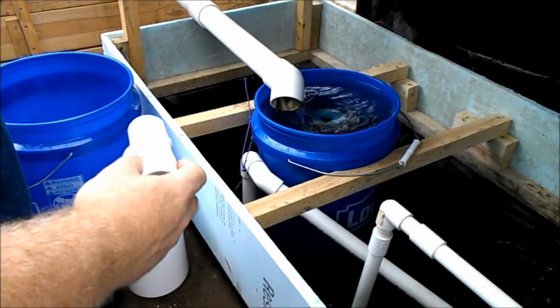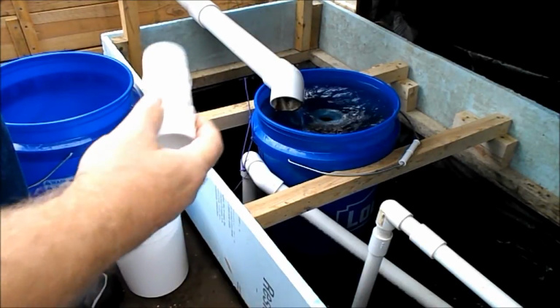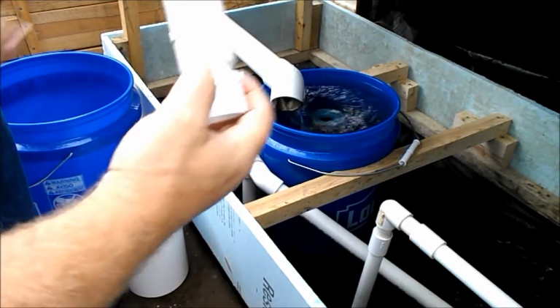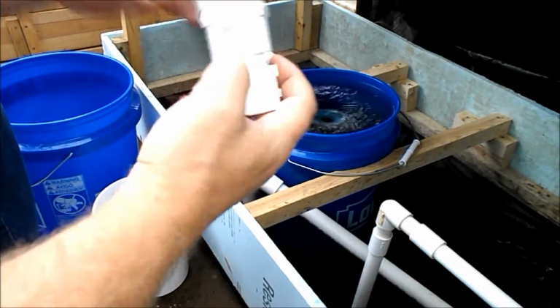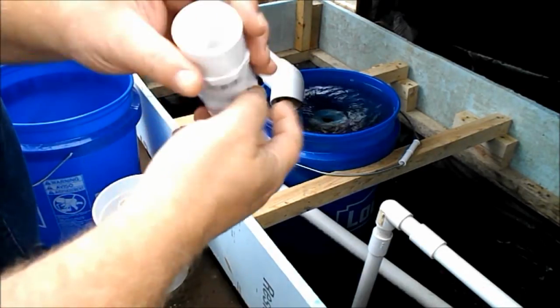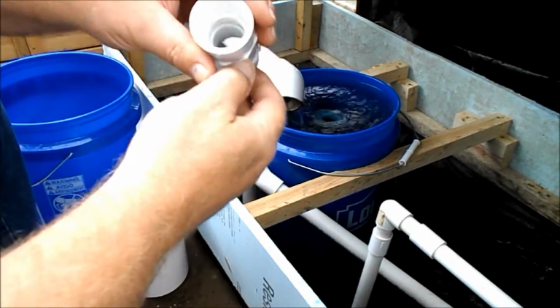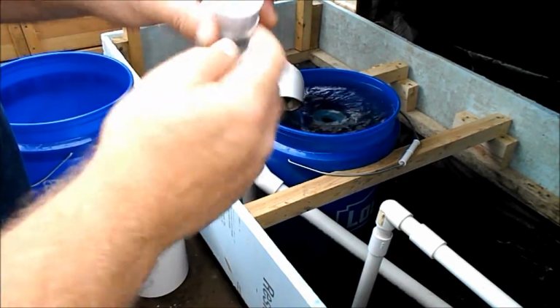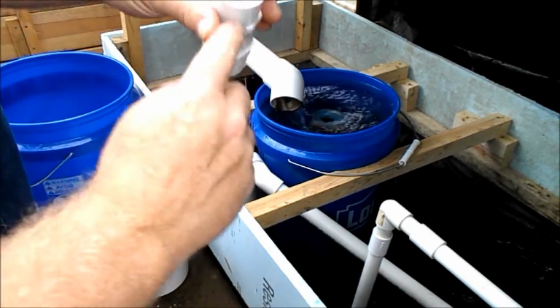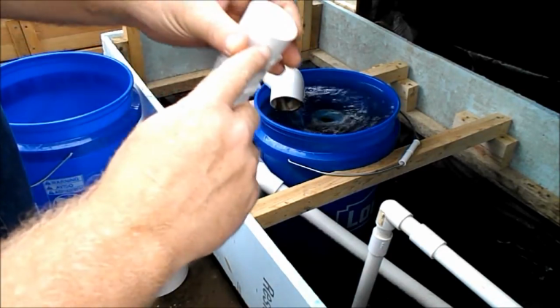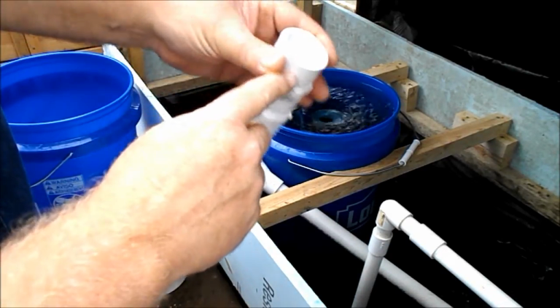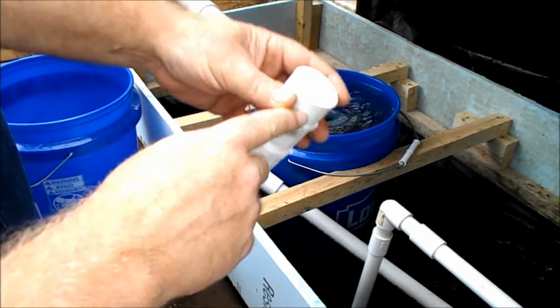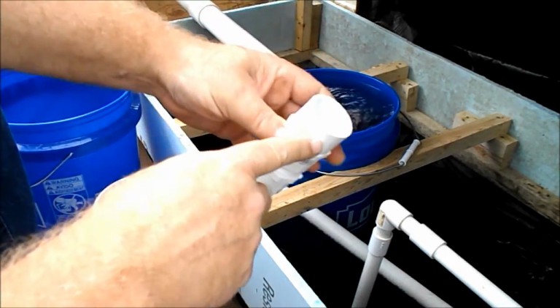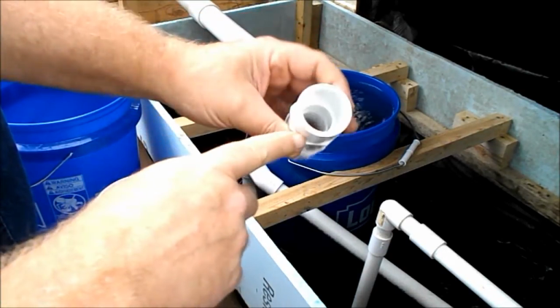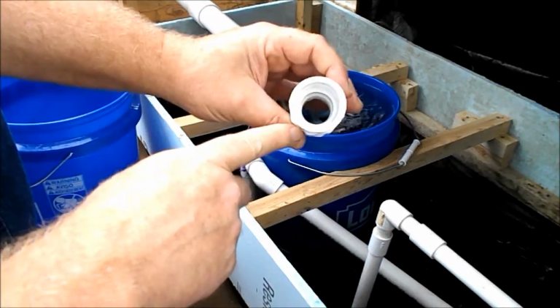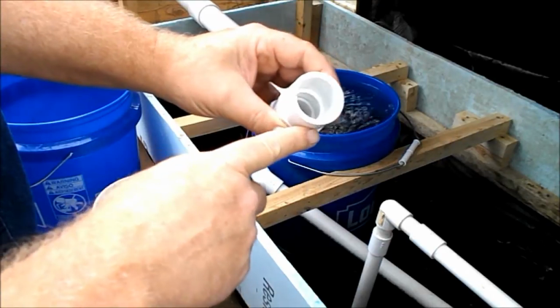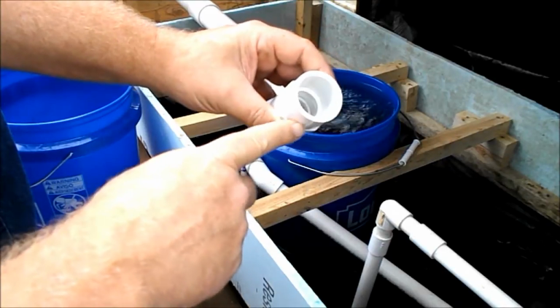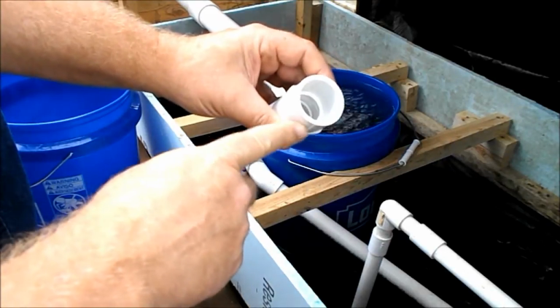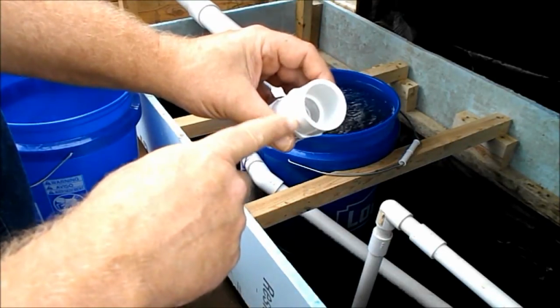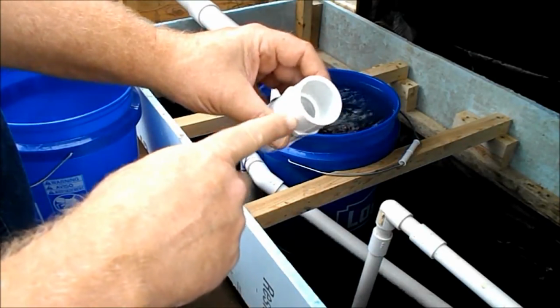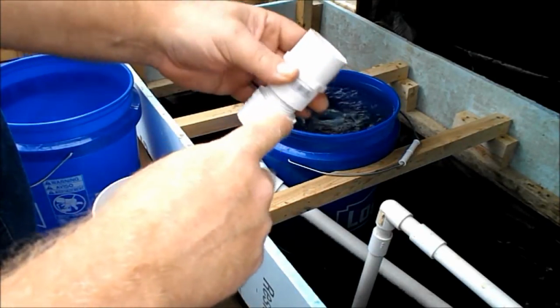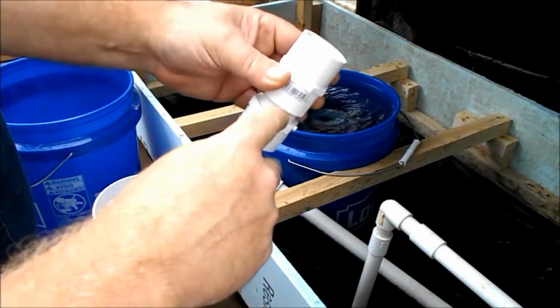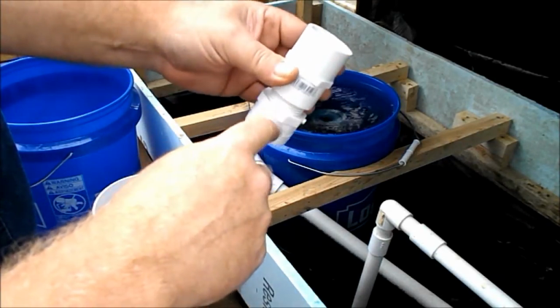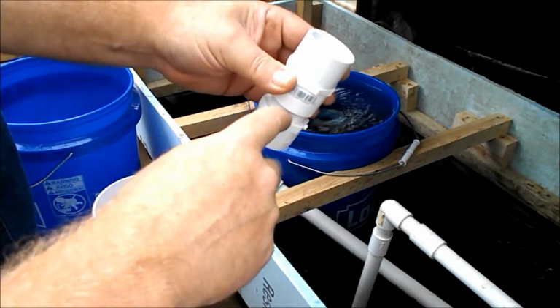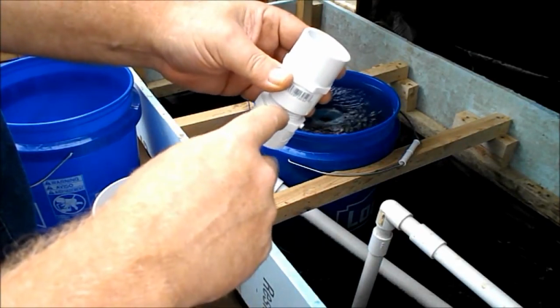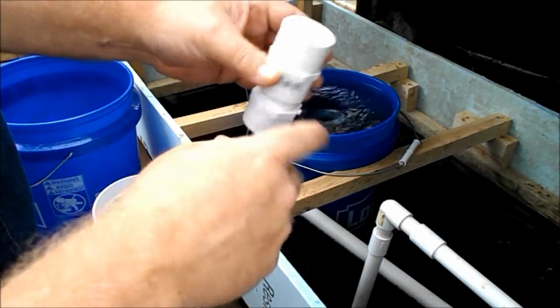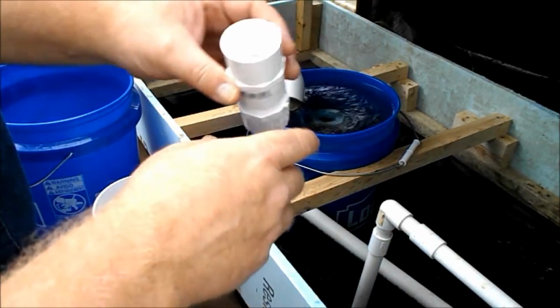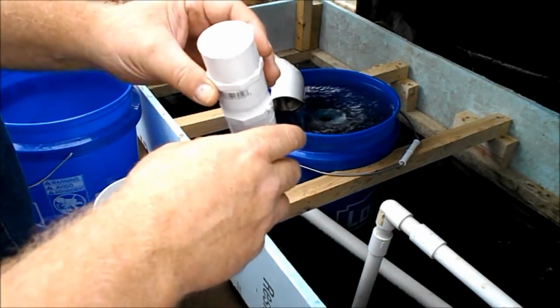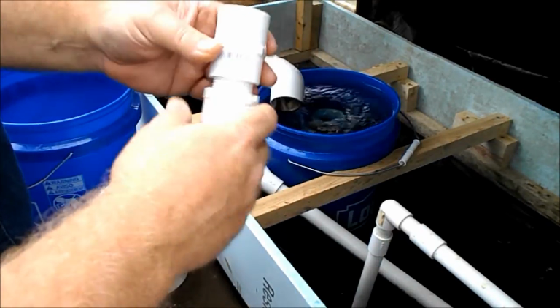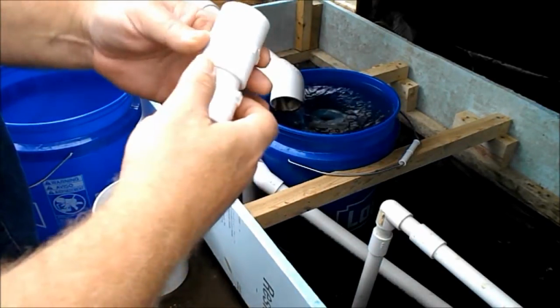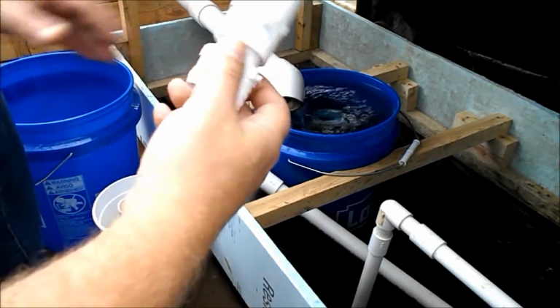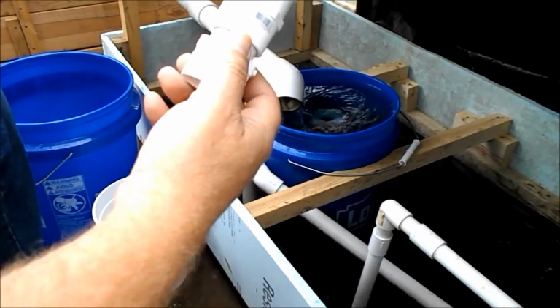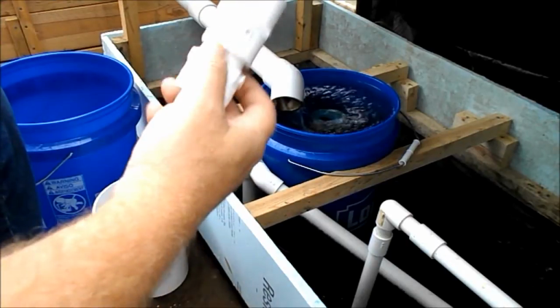So what I do is cut off some of this, make a spacer out of it. It works just fine.